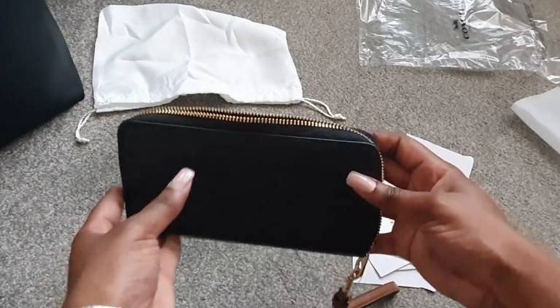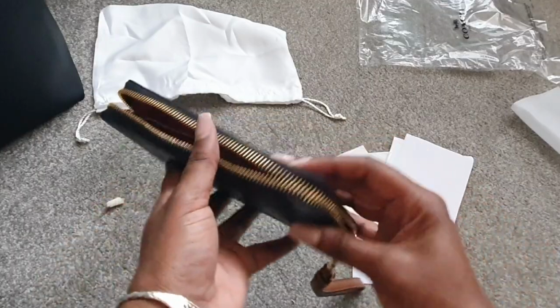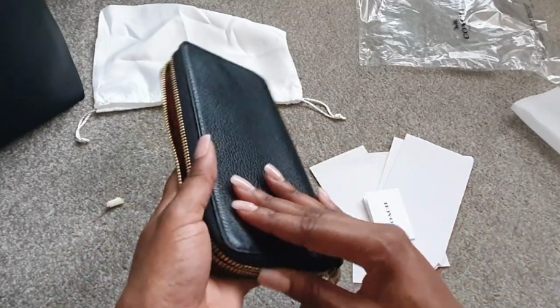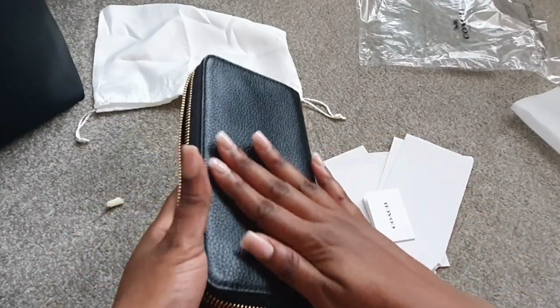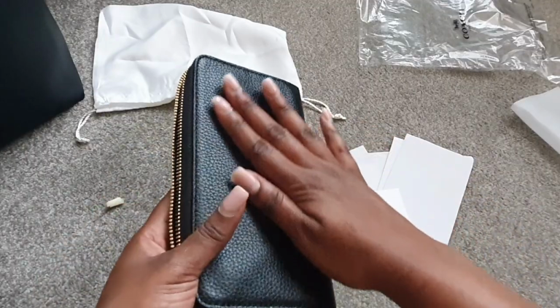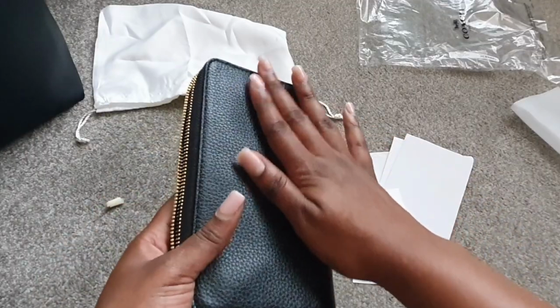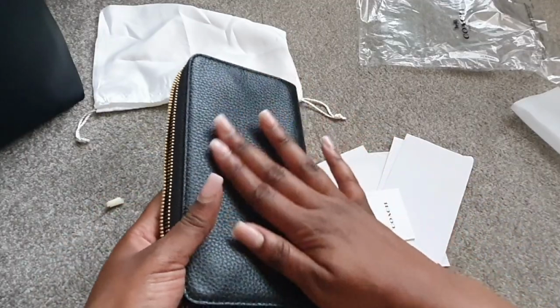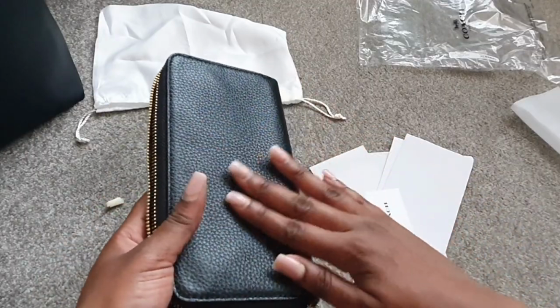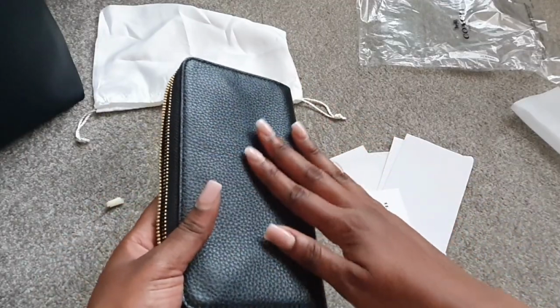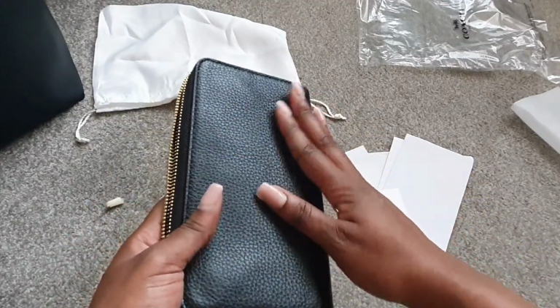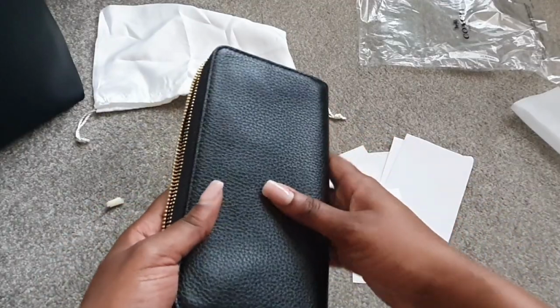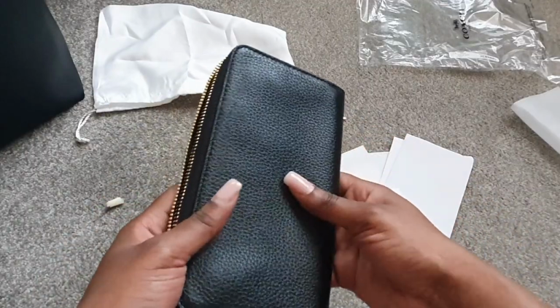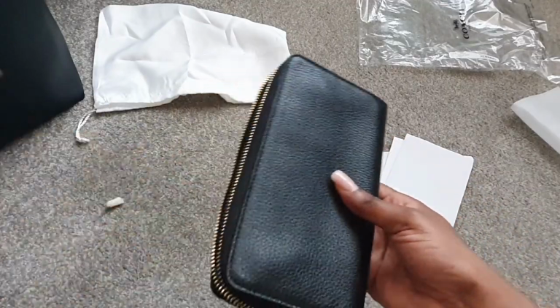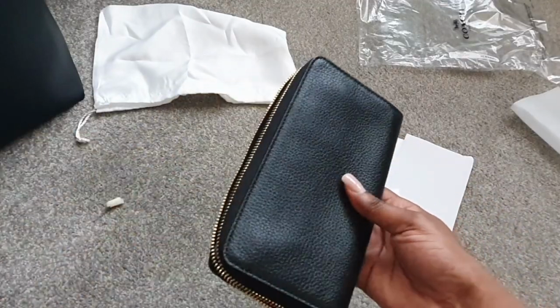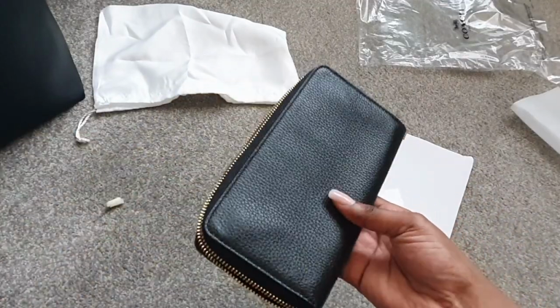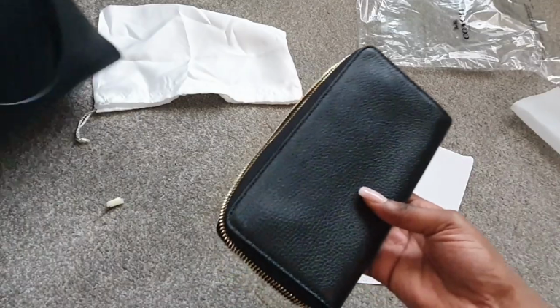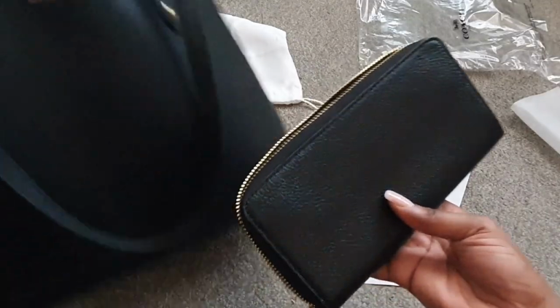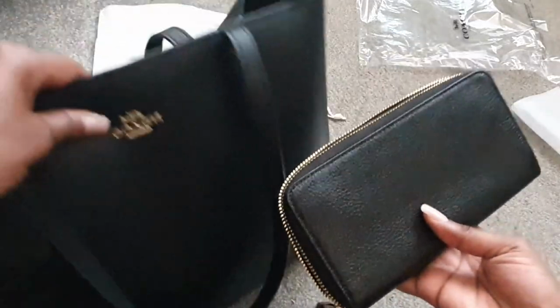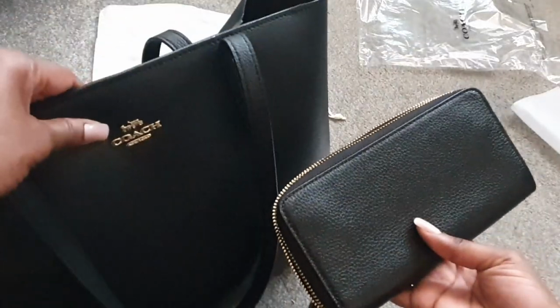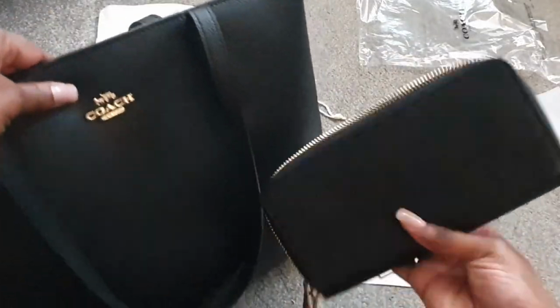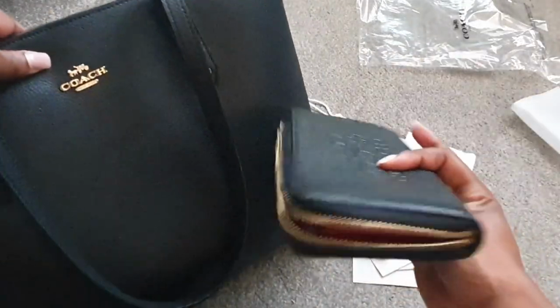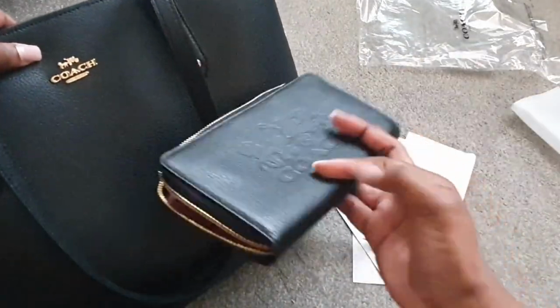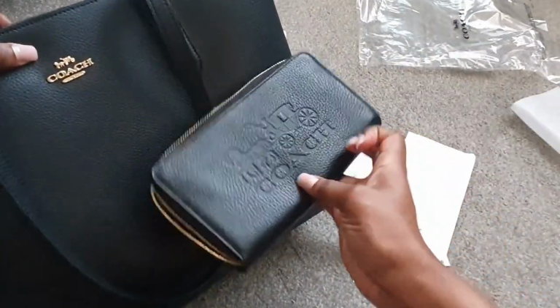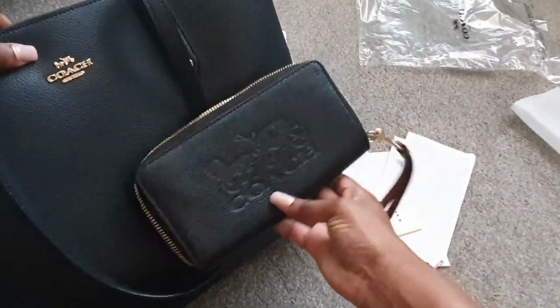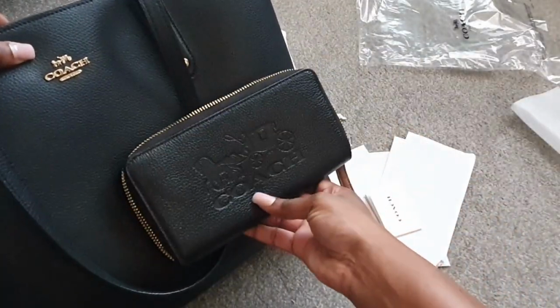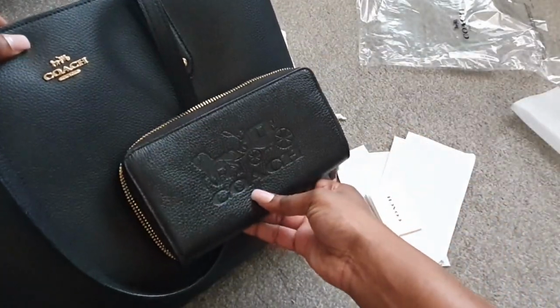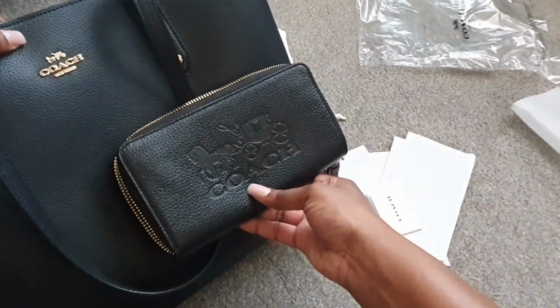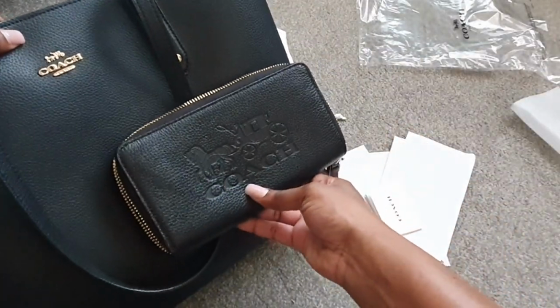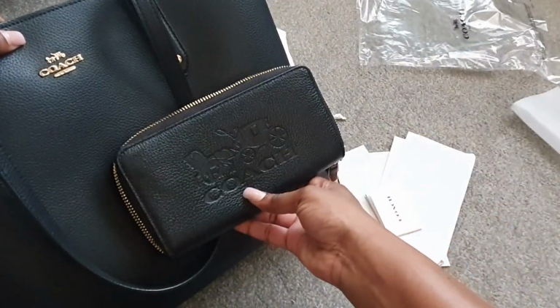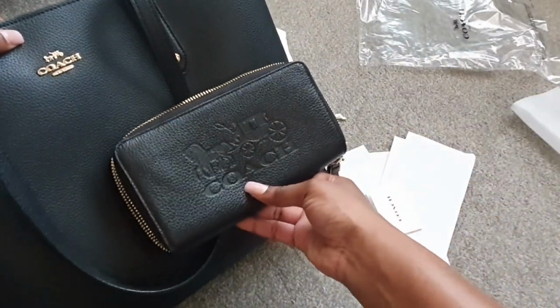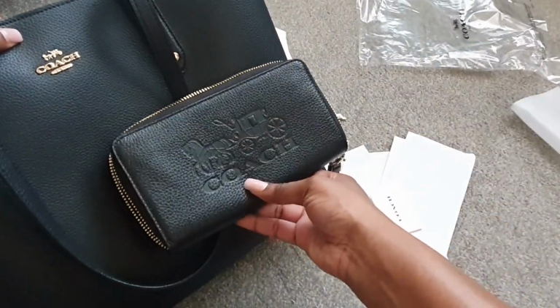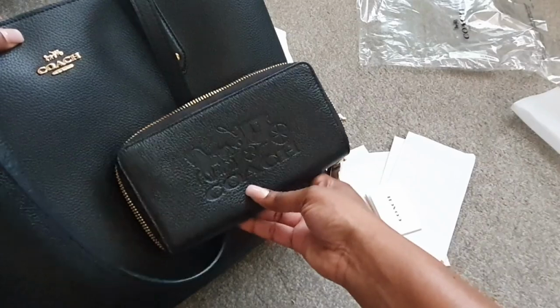Just having a feel of the pebble leather, and just to show you a comparison of how it looks against my Coach tote bag — it looks similar, and they both have gold hardware.